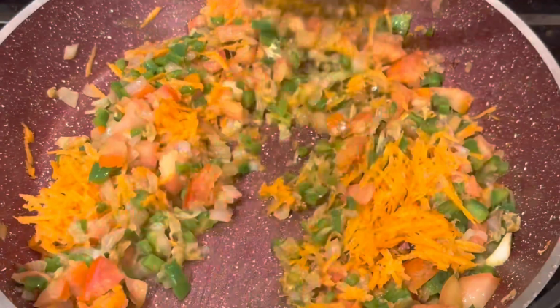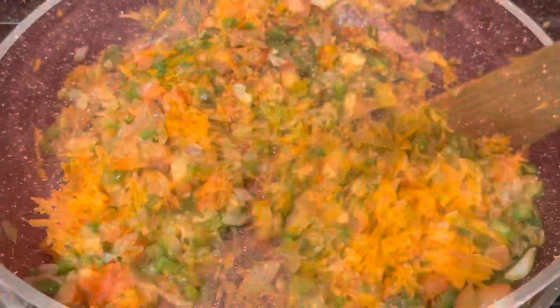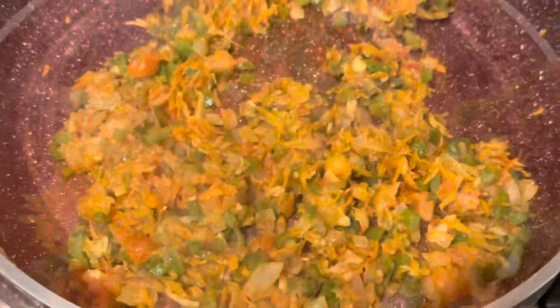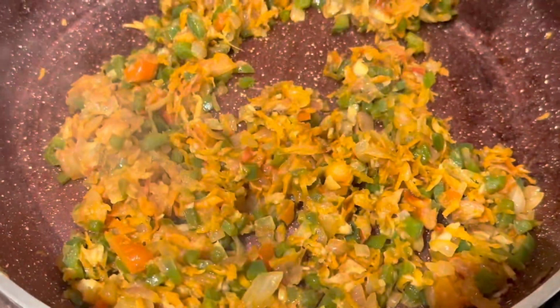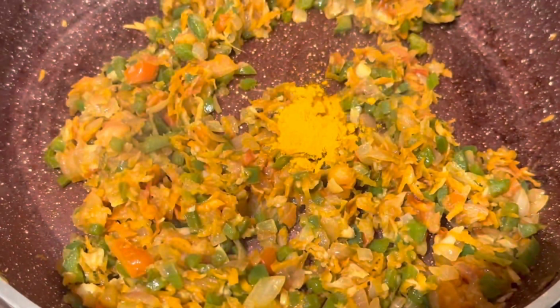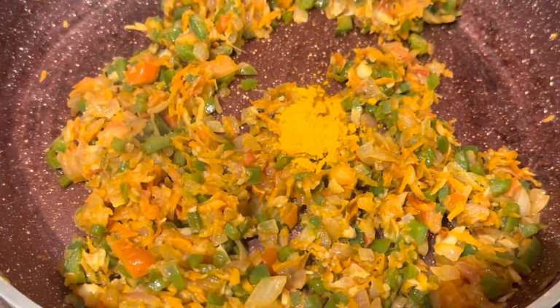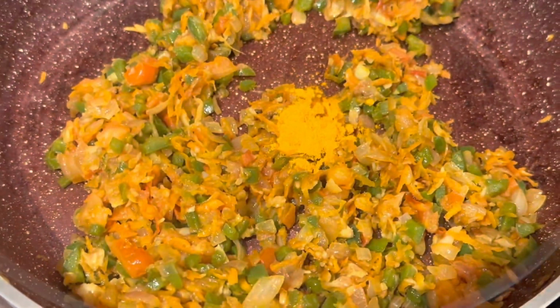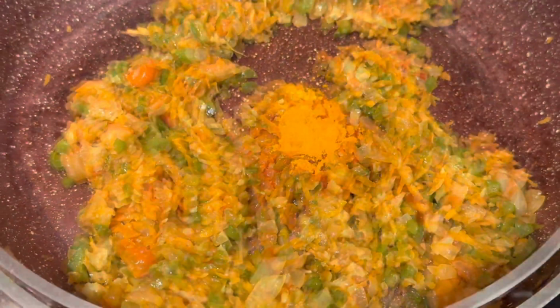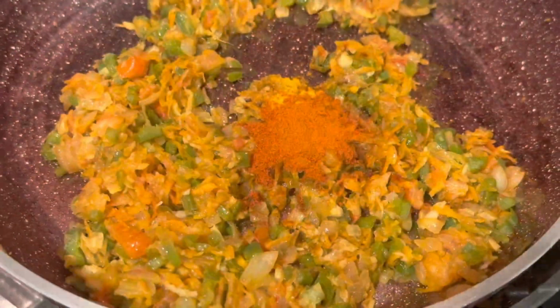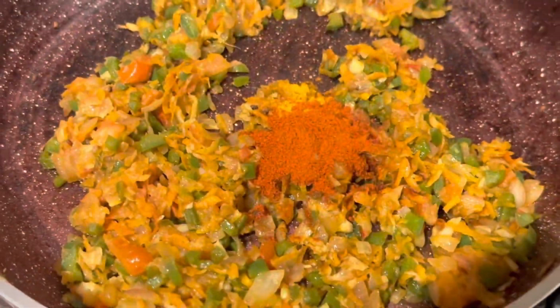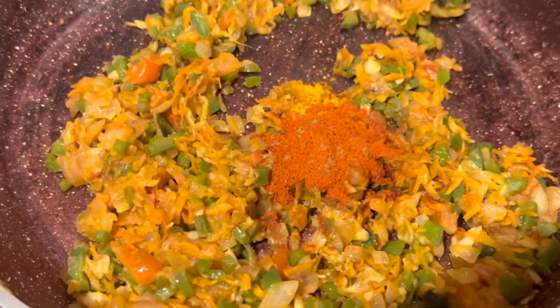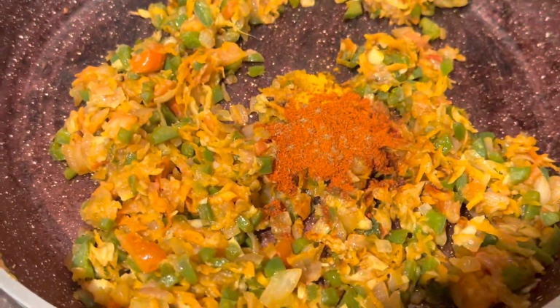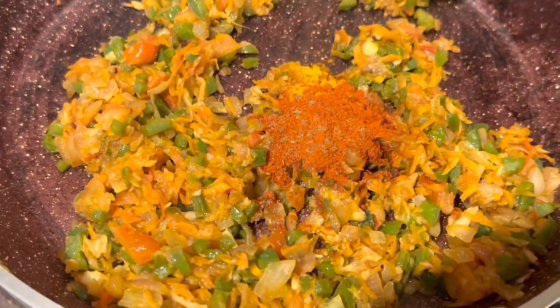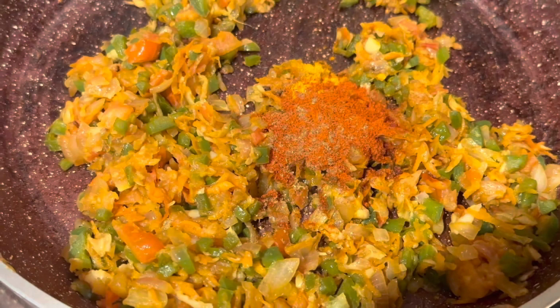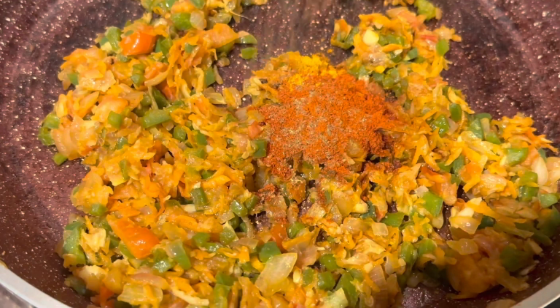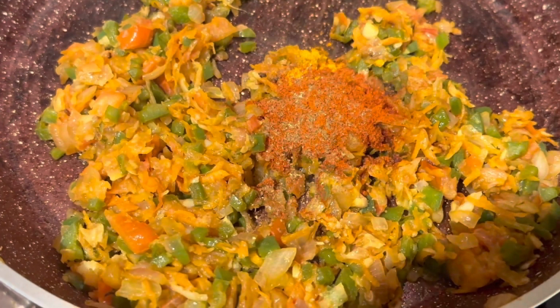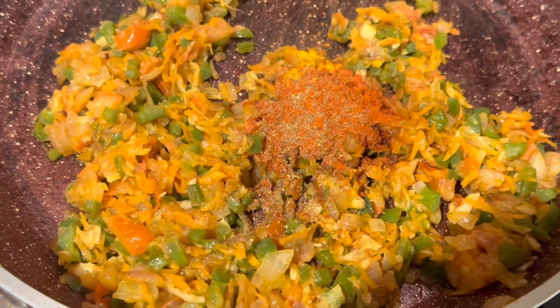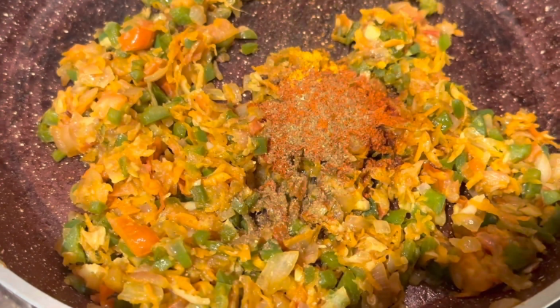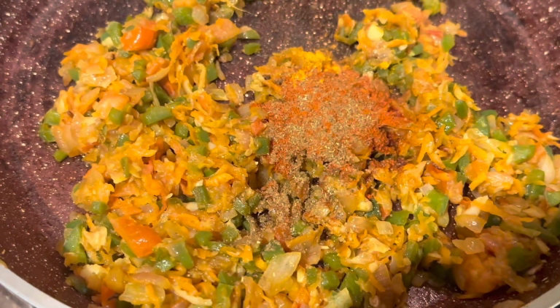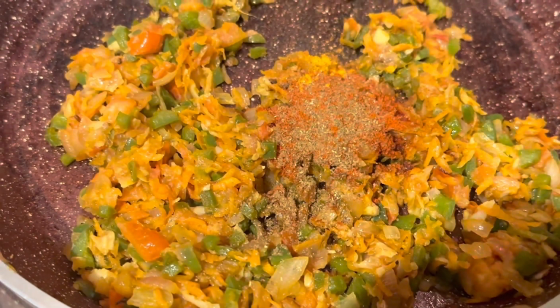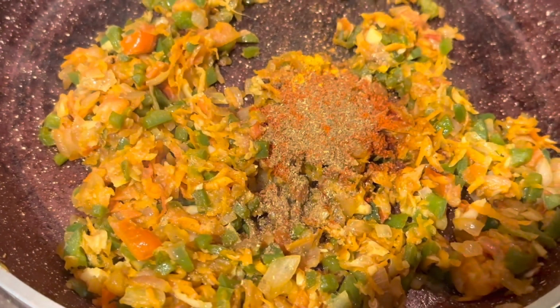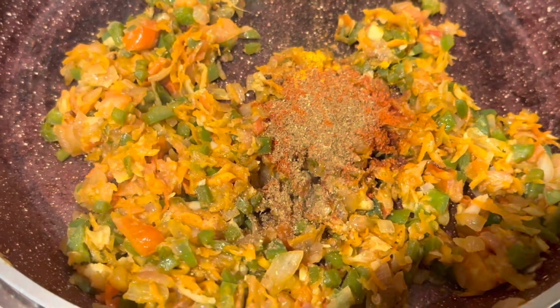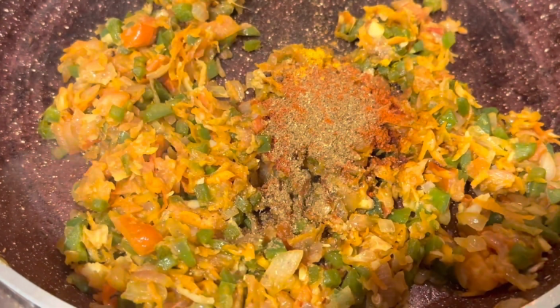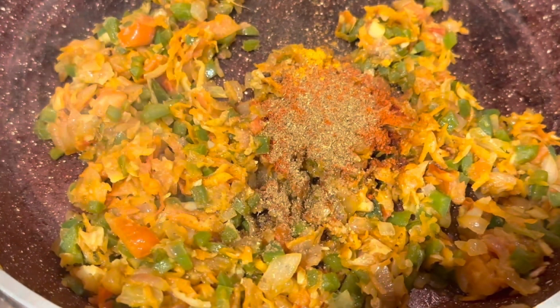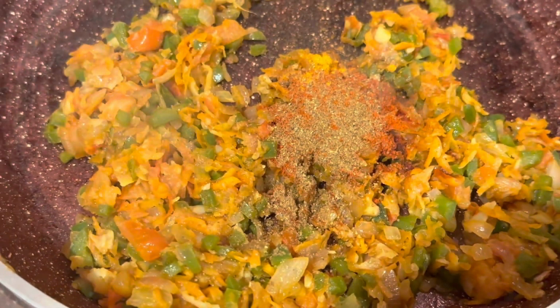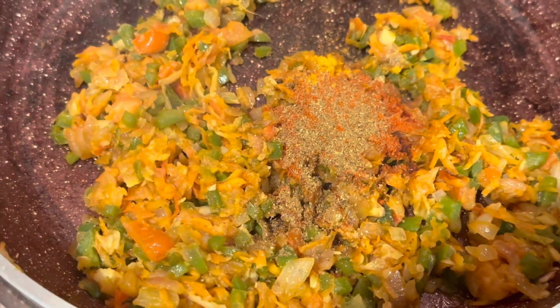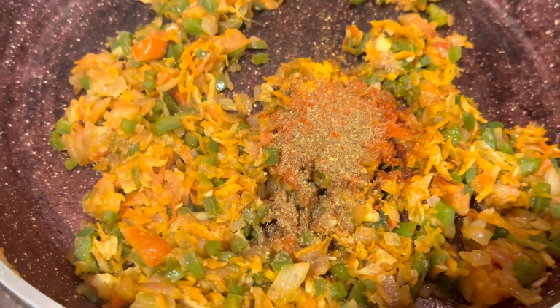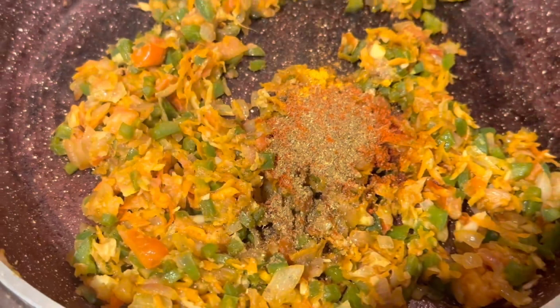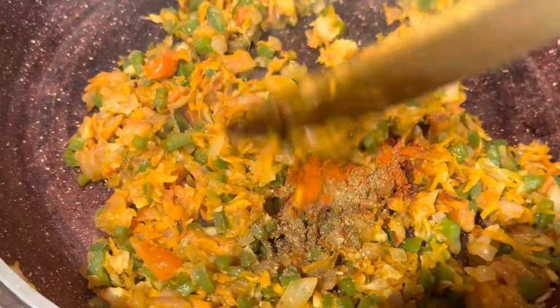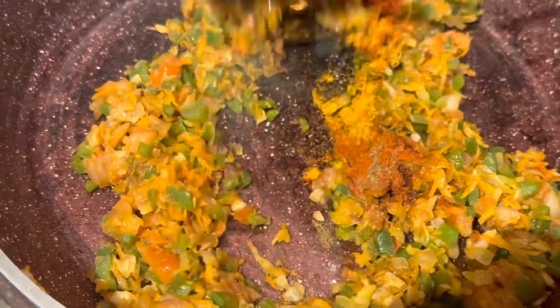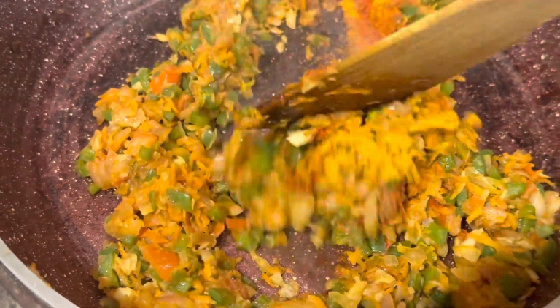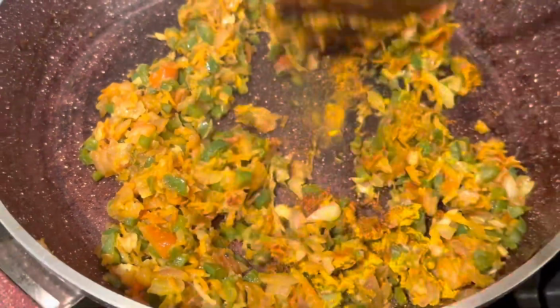Once it's cooked, let's add in some turmeric powder, some red chili powder, and some garam masala powder. Sauté them well.